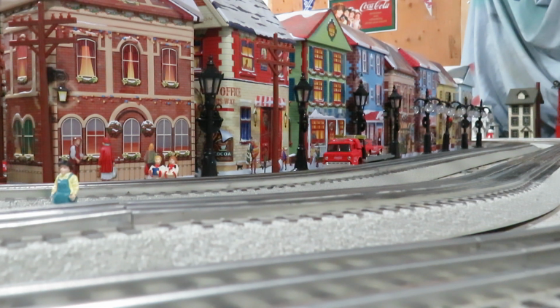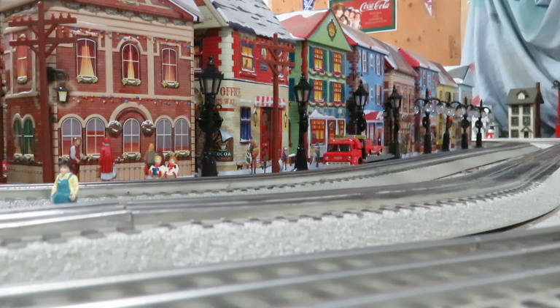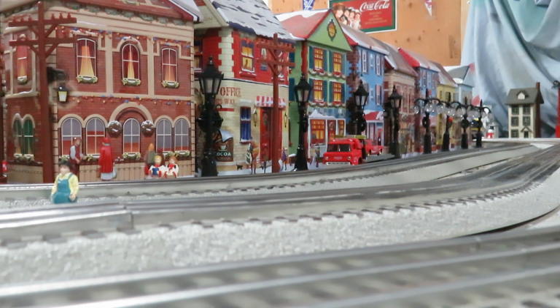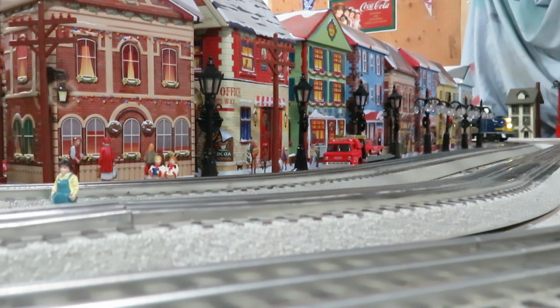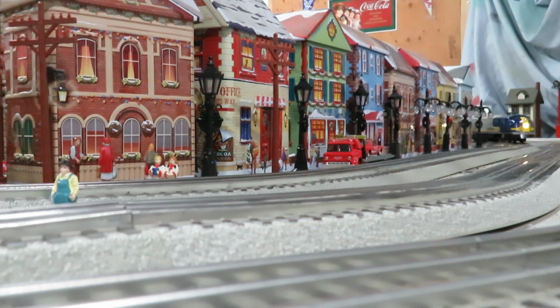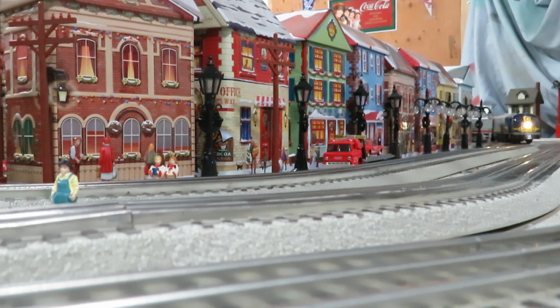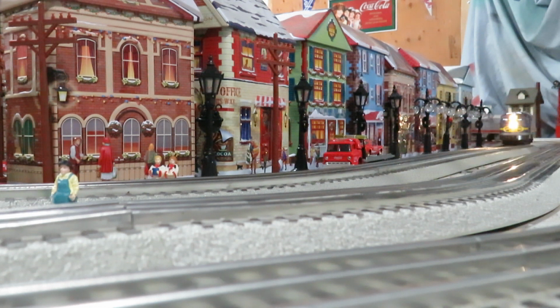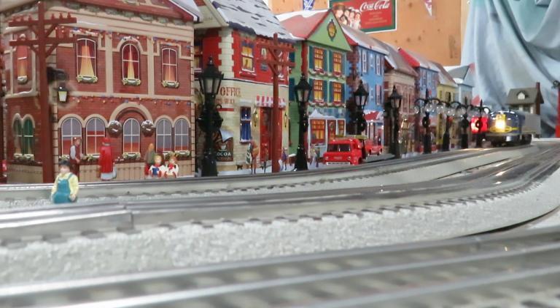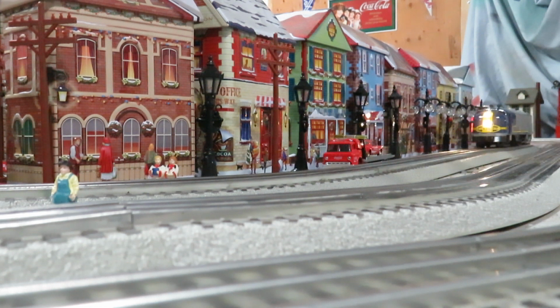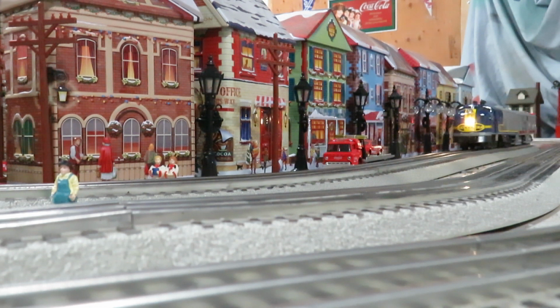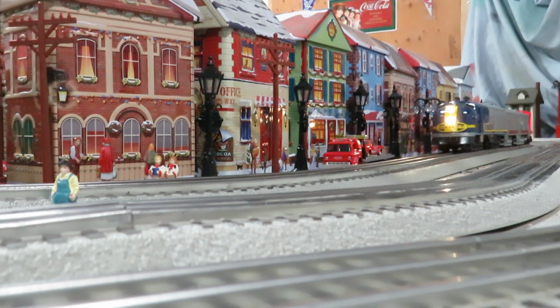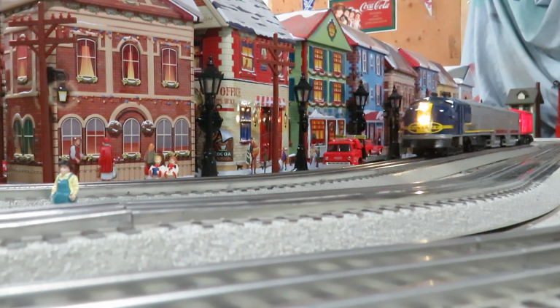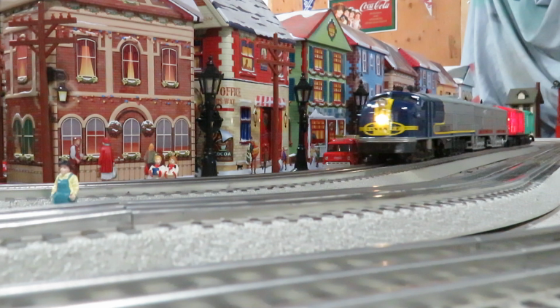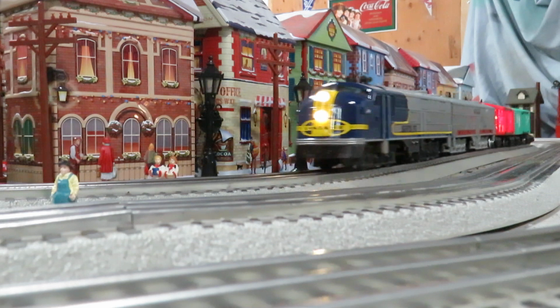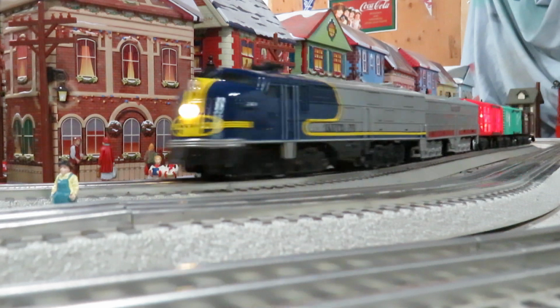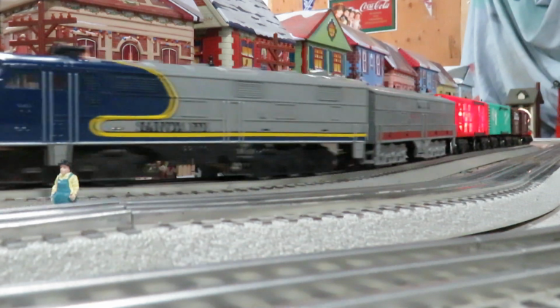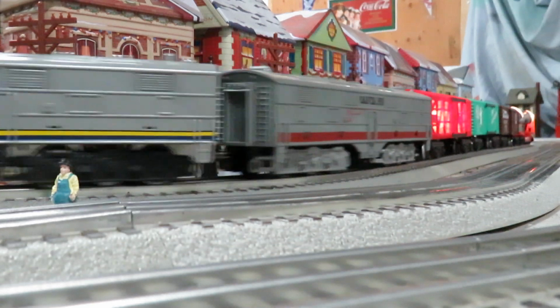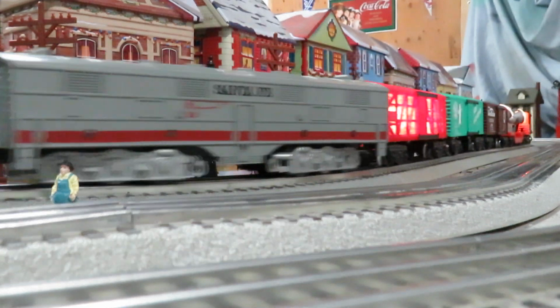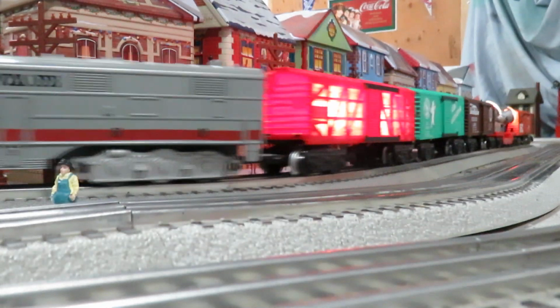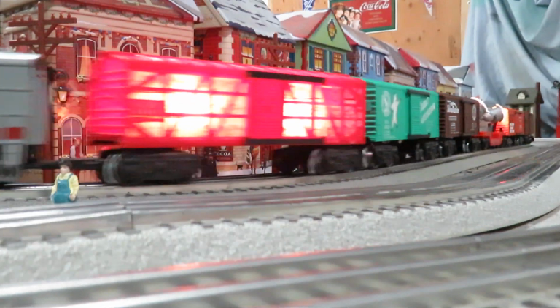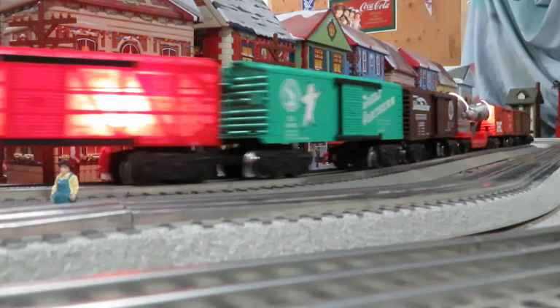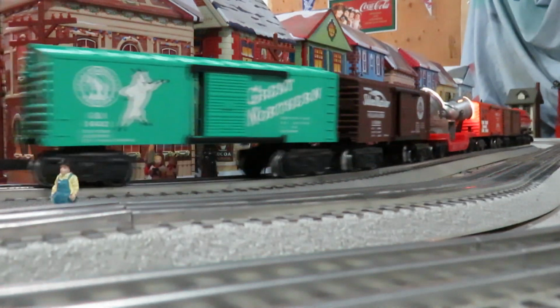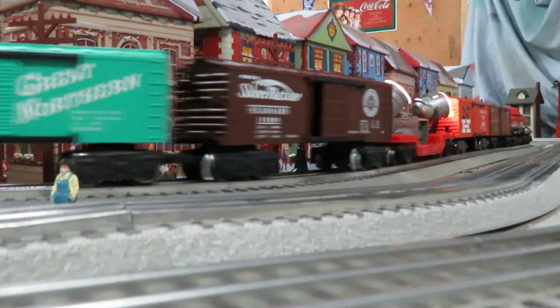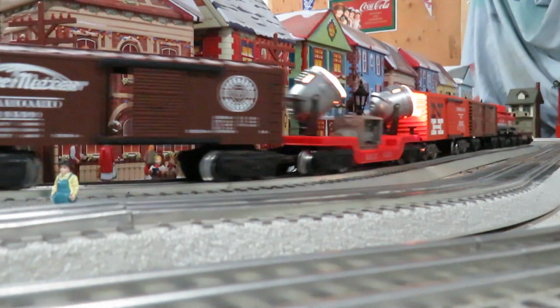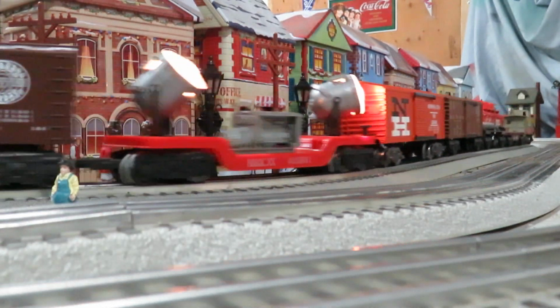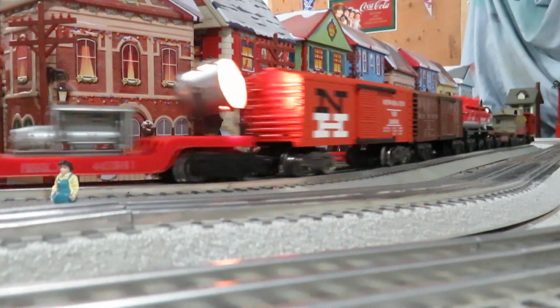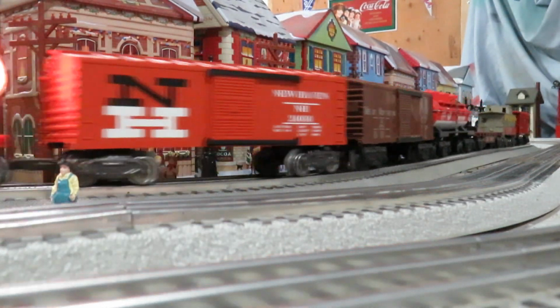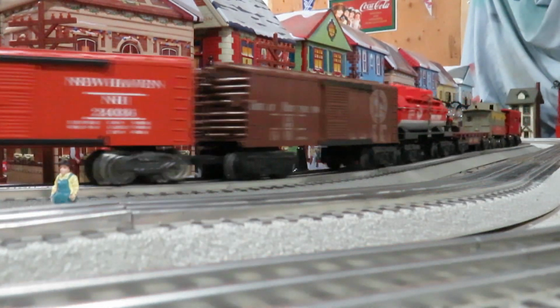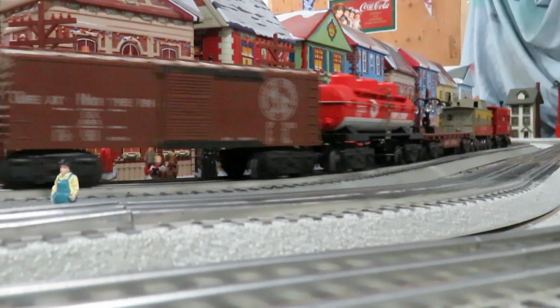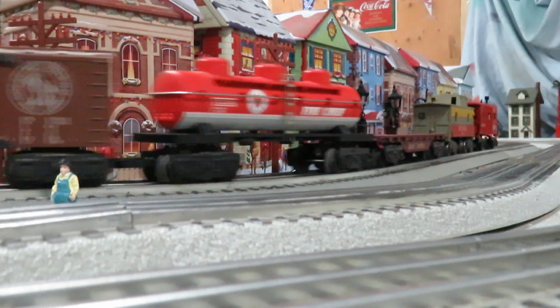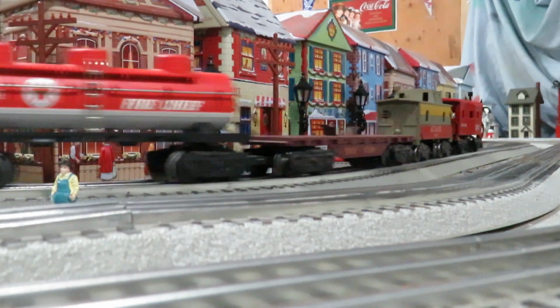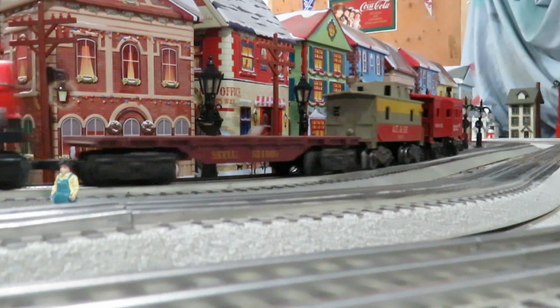I also popped in Mark's powerful motor just to make sure she had enough oomph to pull a nice train. It's got one of the traction tires and the large center weight.